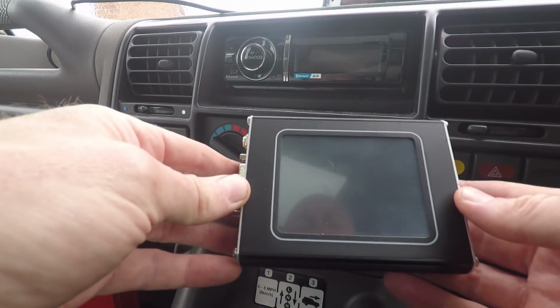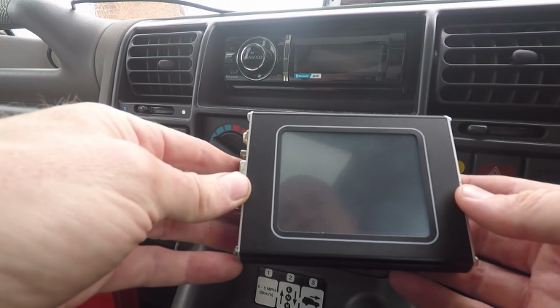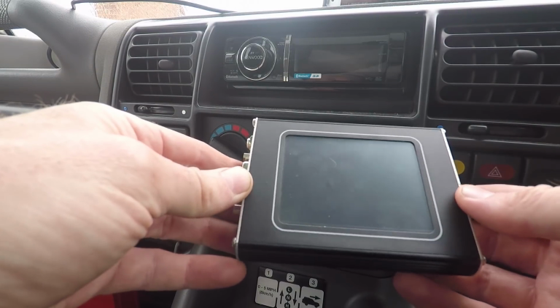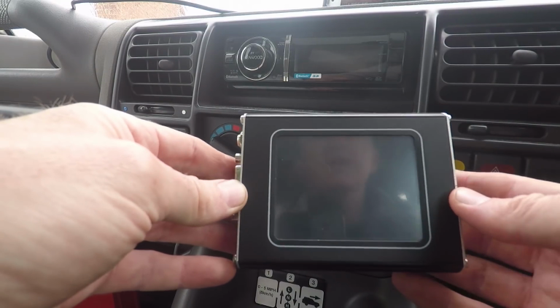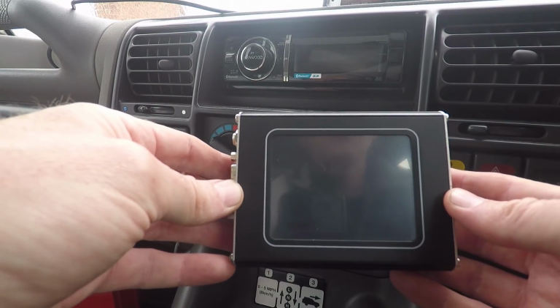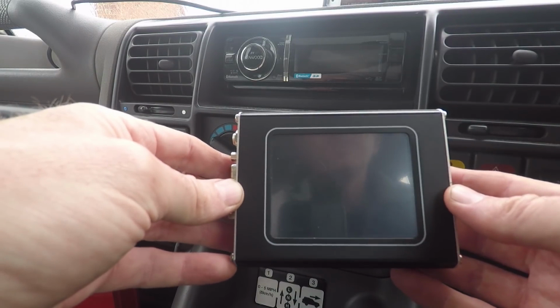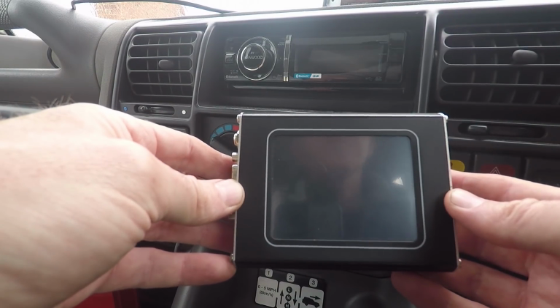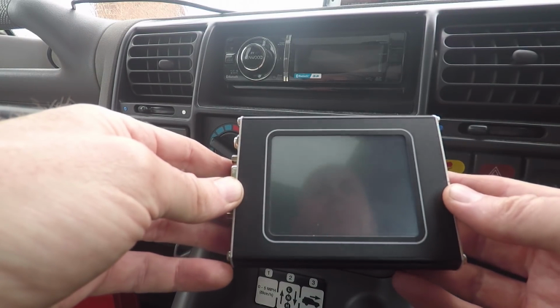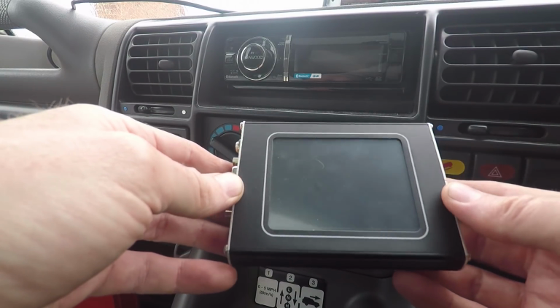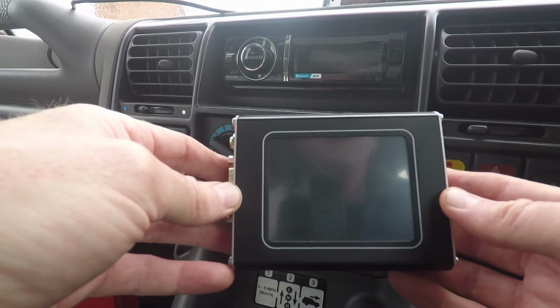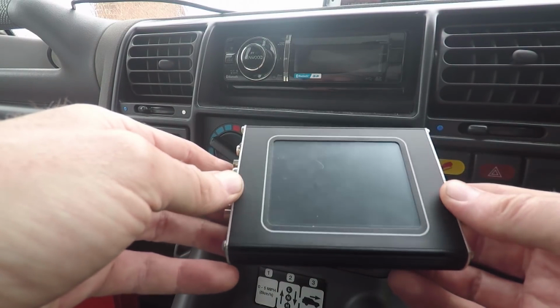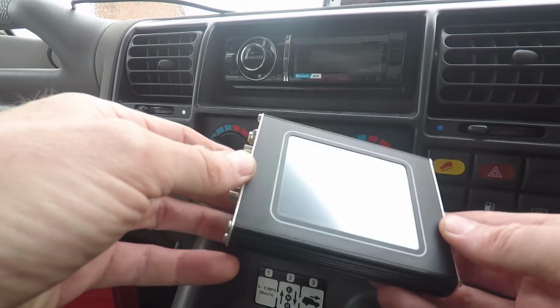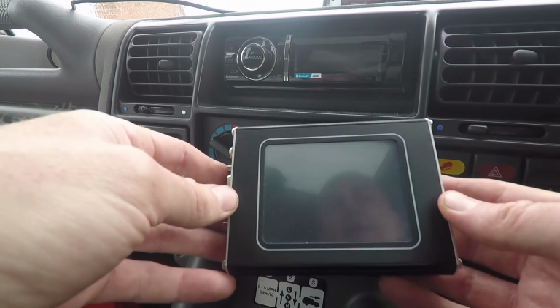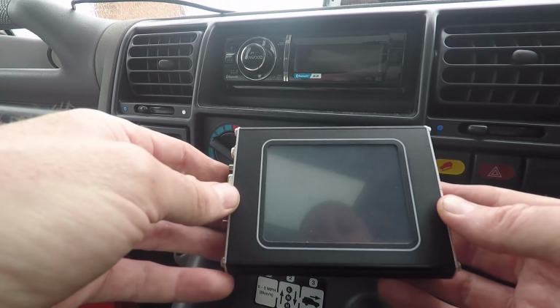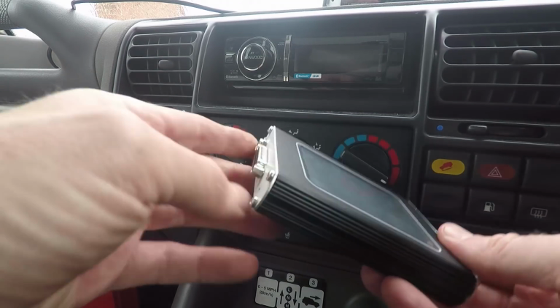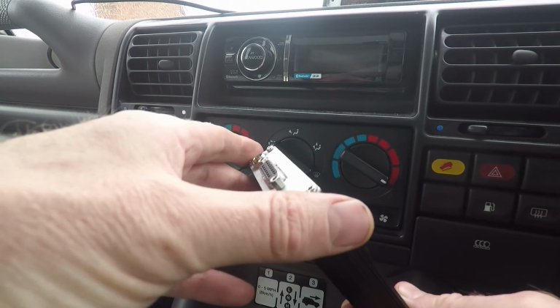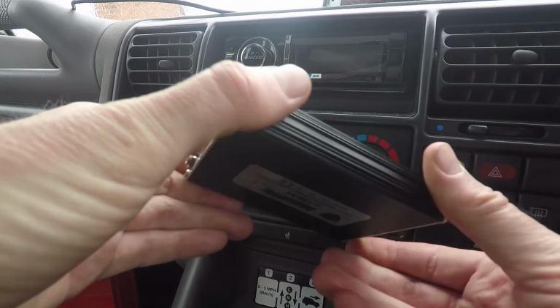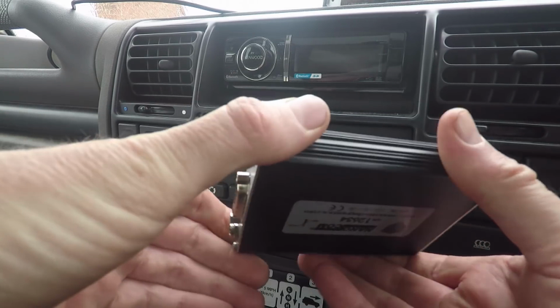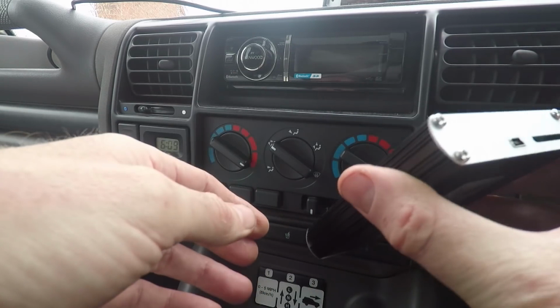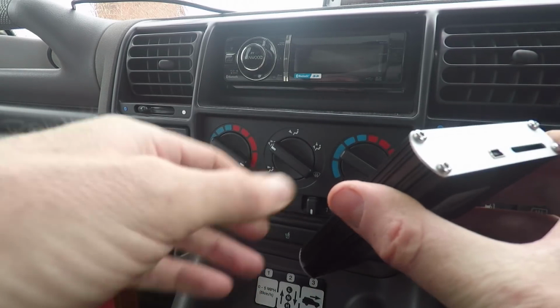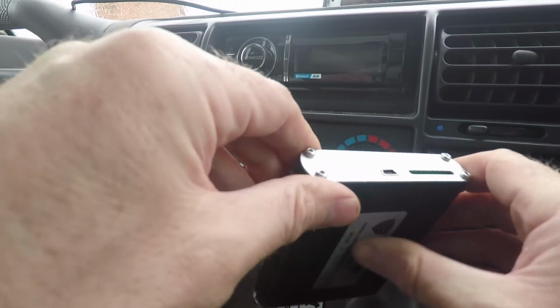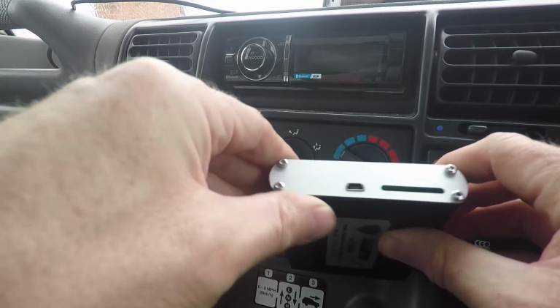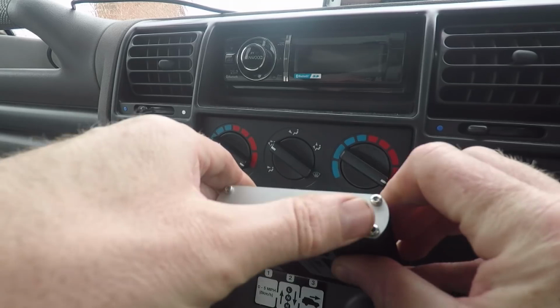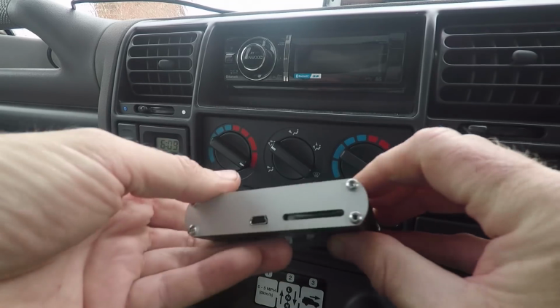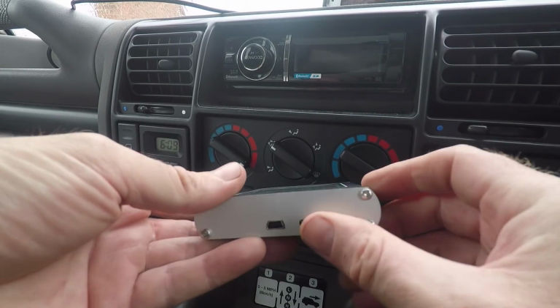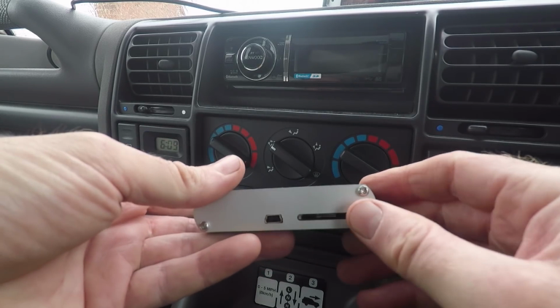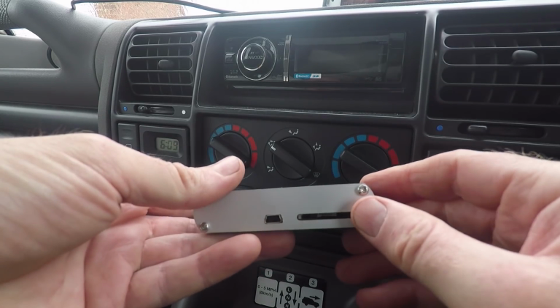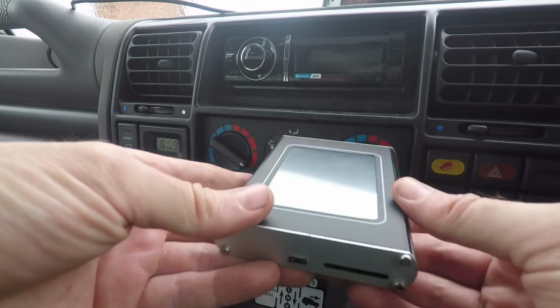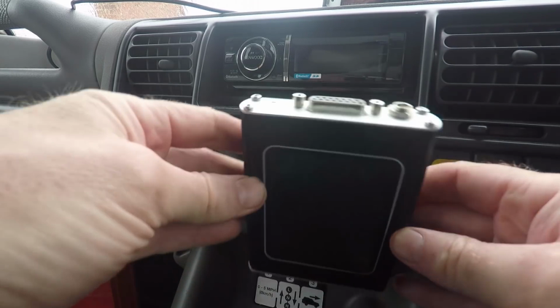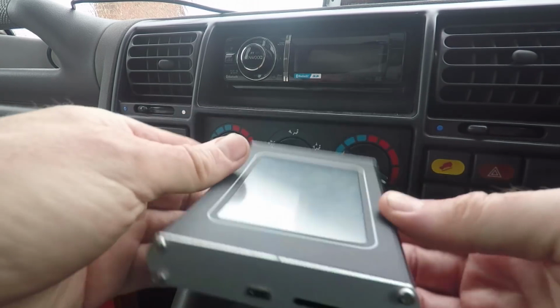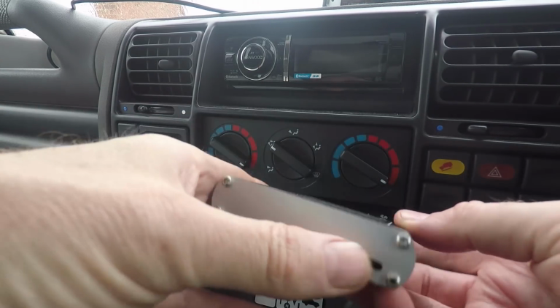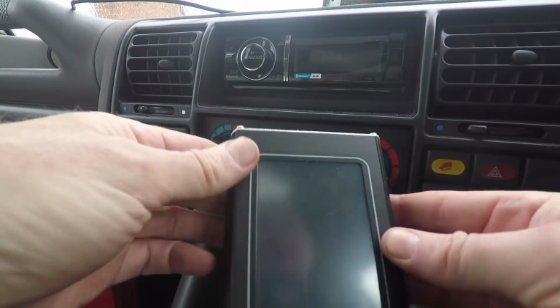When you receive this, you have to get a key to unlock it, and you have to unlock it per vehicle as well. You've also got an SD card slot here, so you can actually copy files onto it.